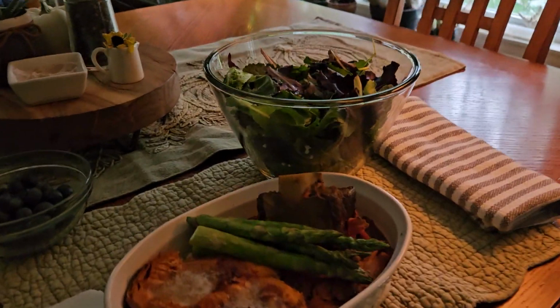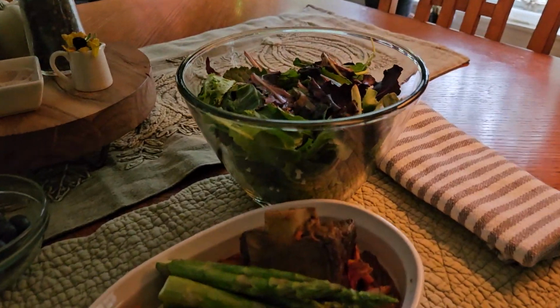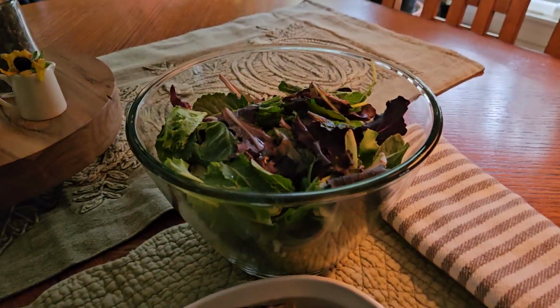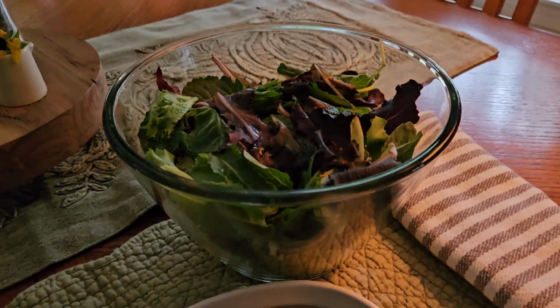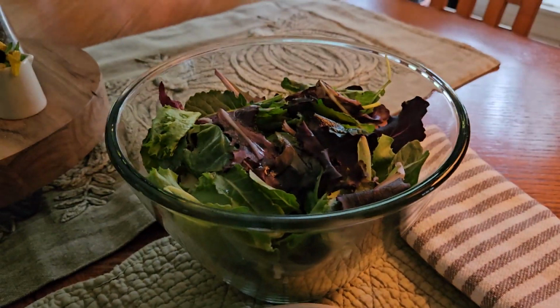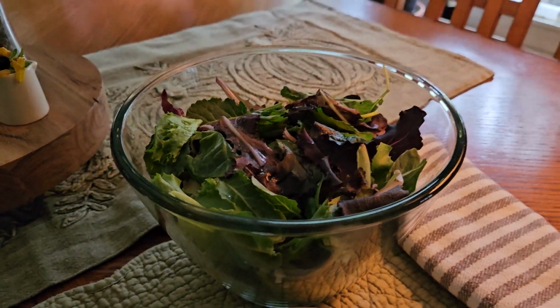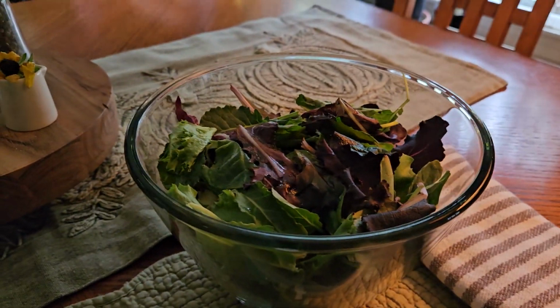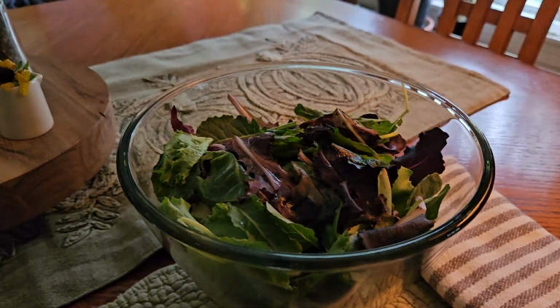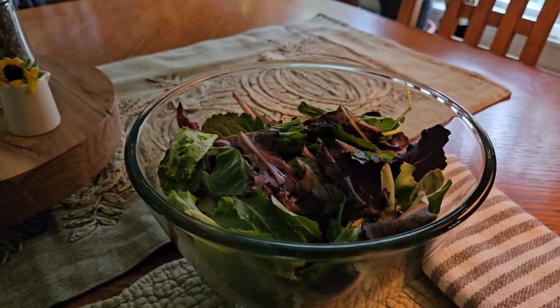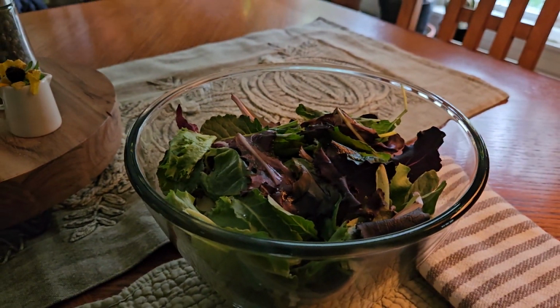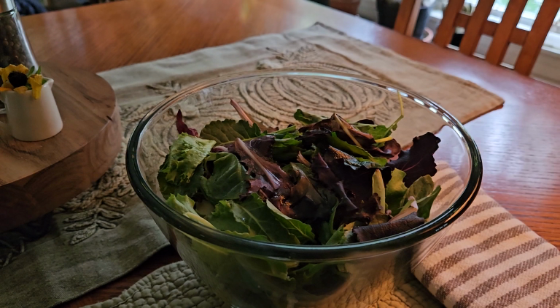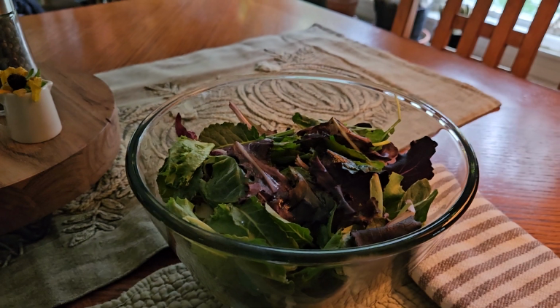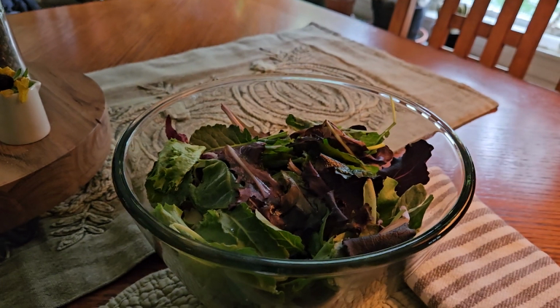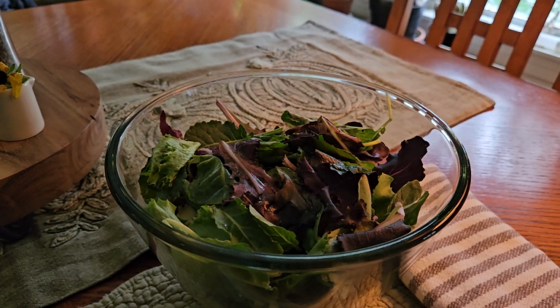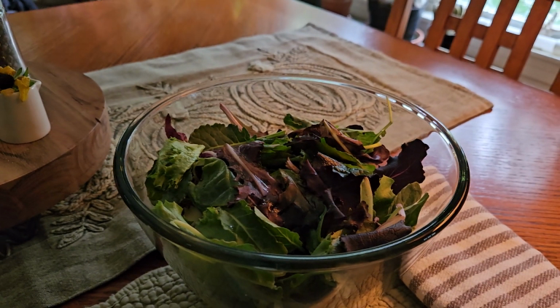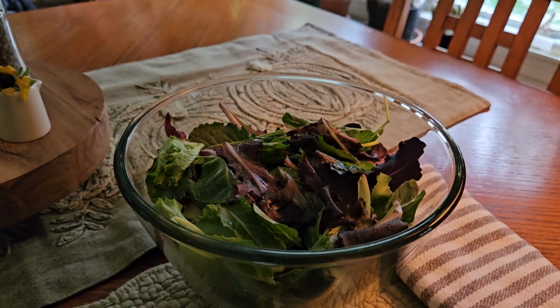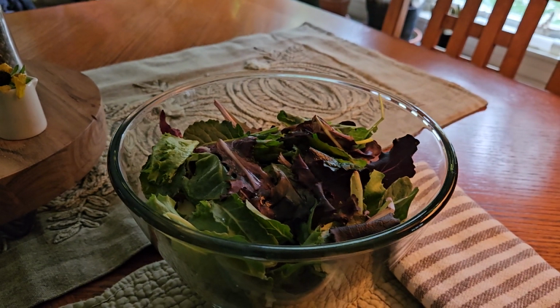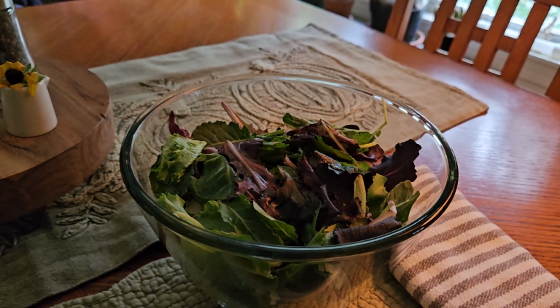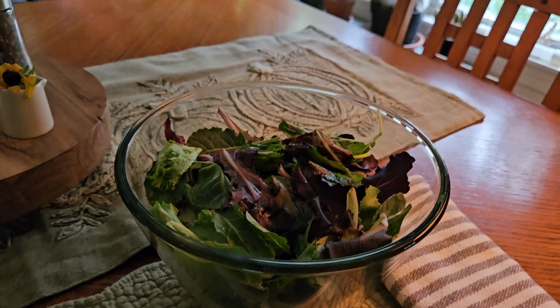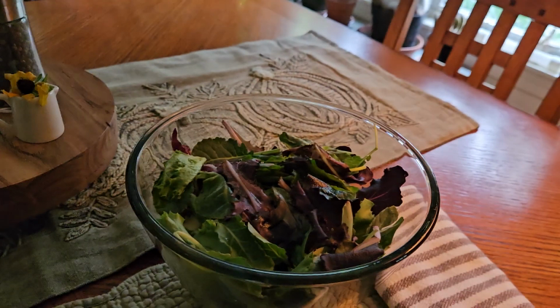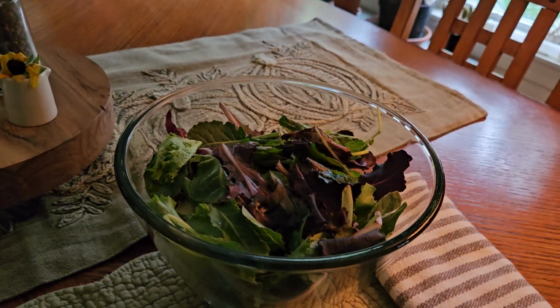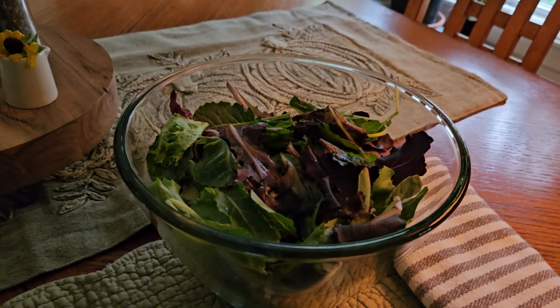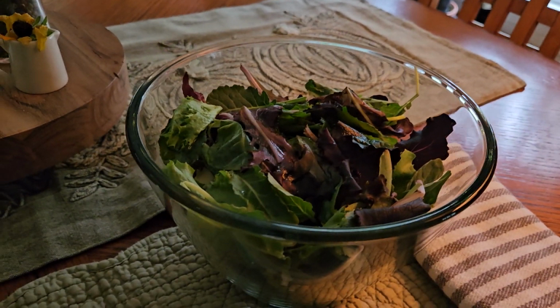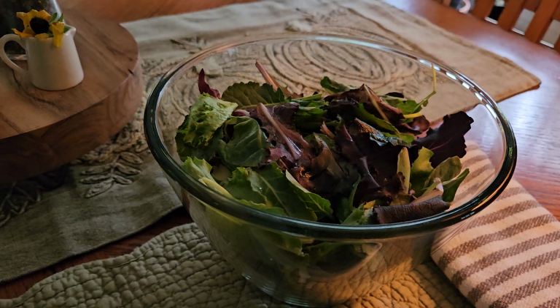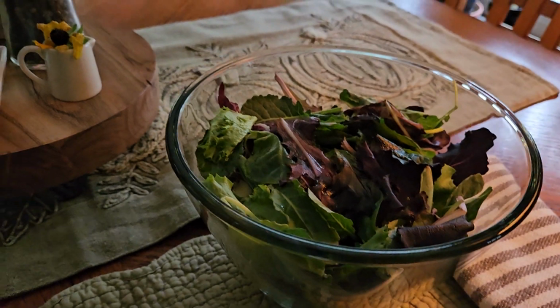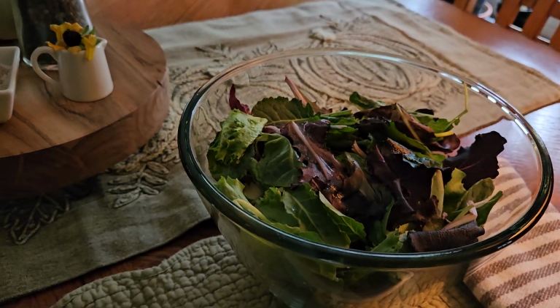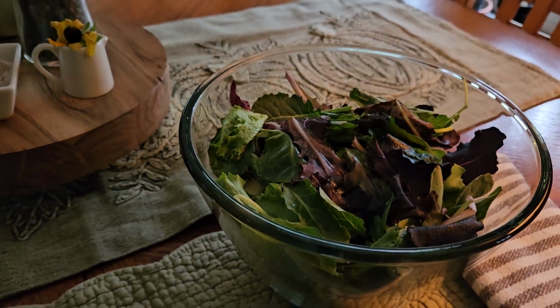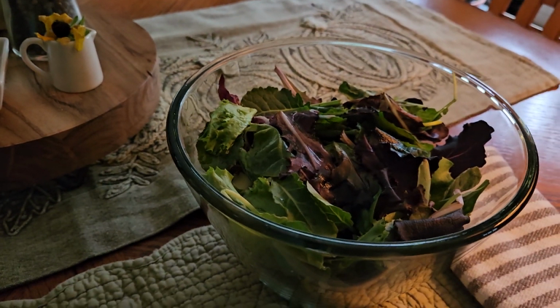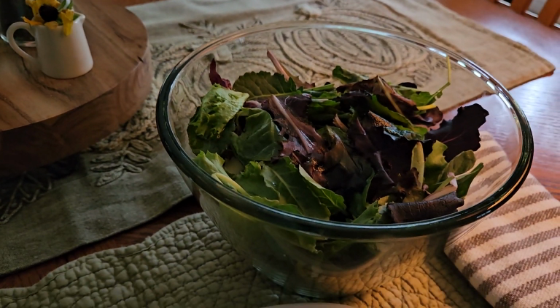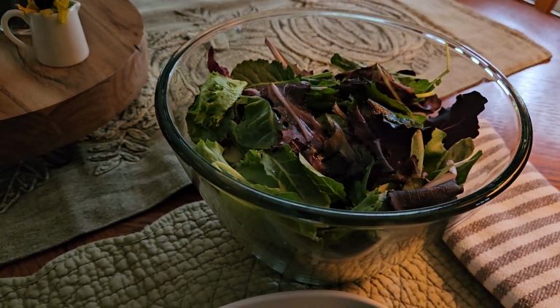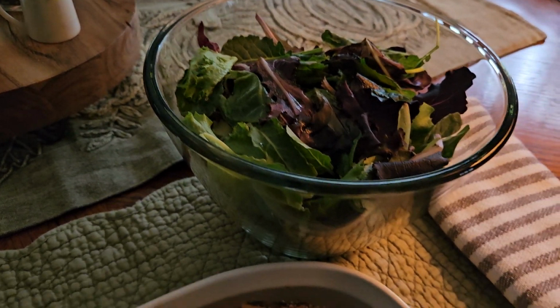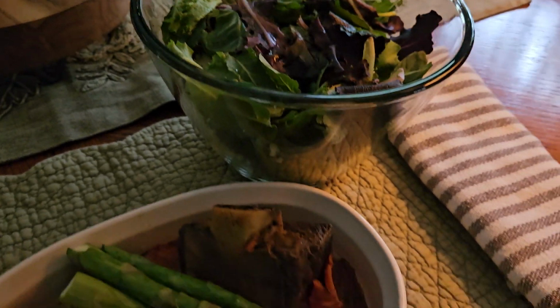I'm having my spring mix salad with crumbled blue cheese, celery stalks, and some chopped up pear with extra virgin olive oil. And that's the salad.